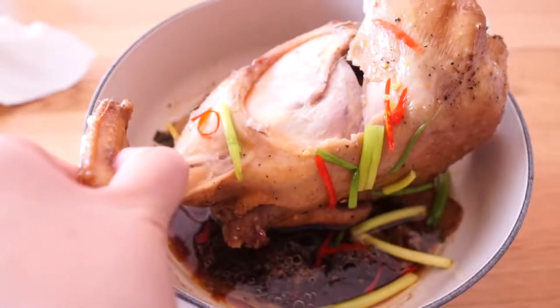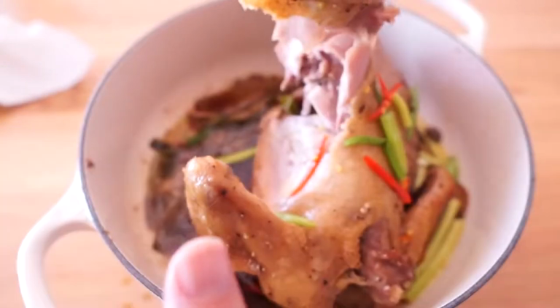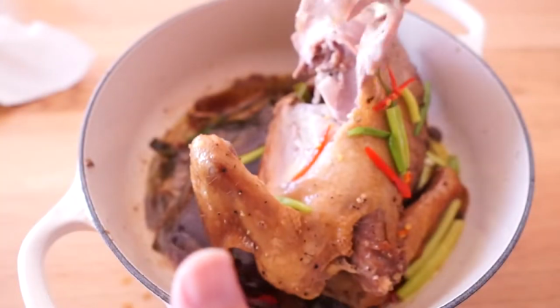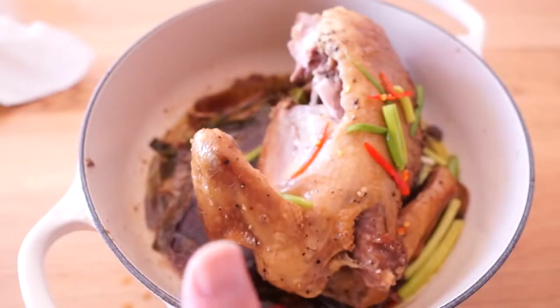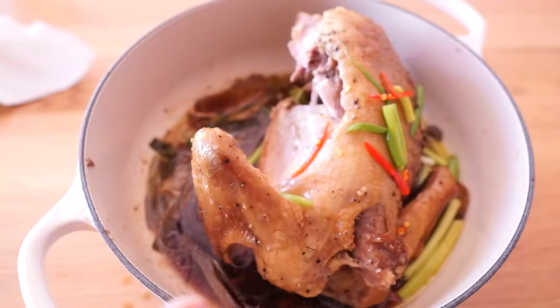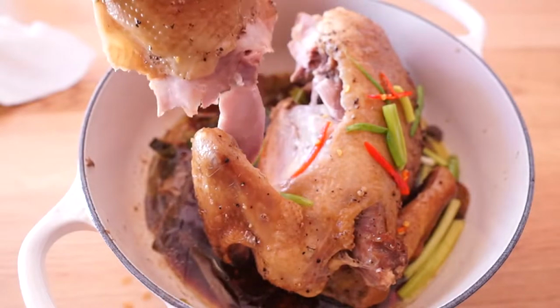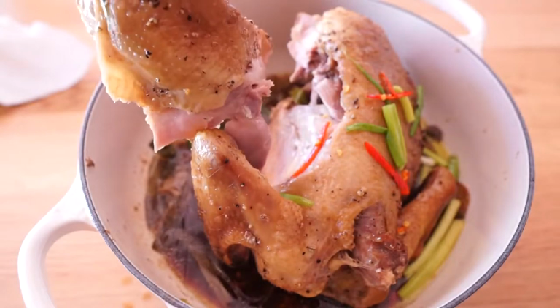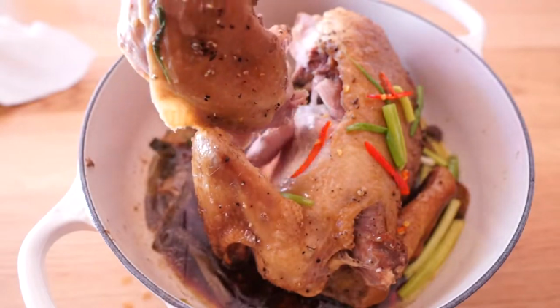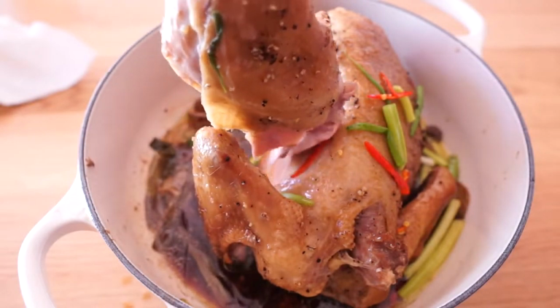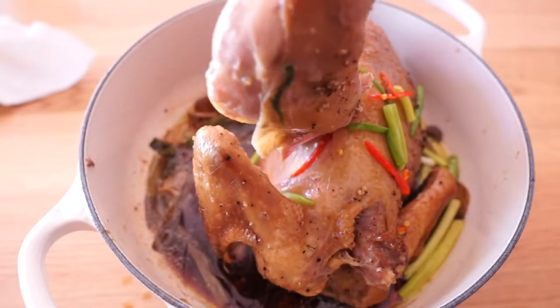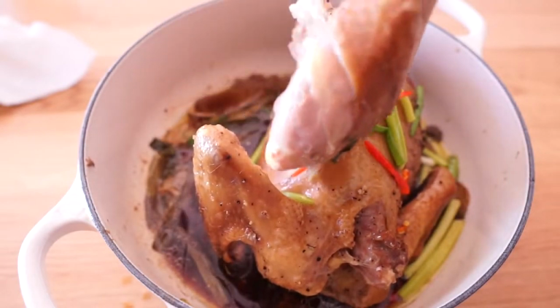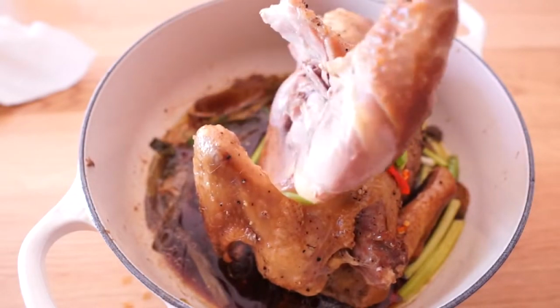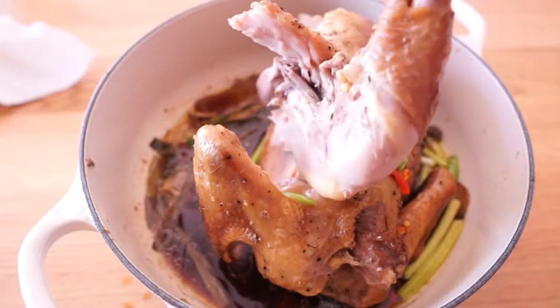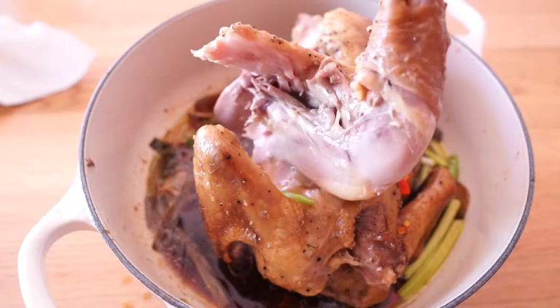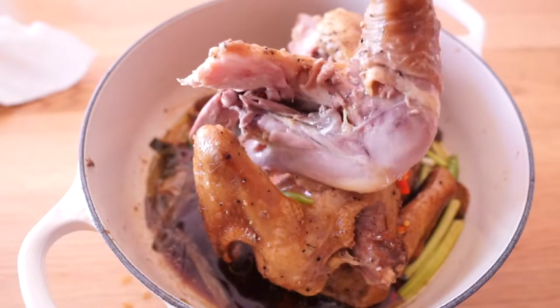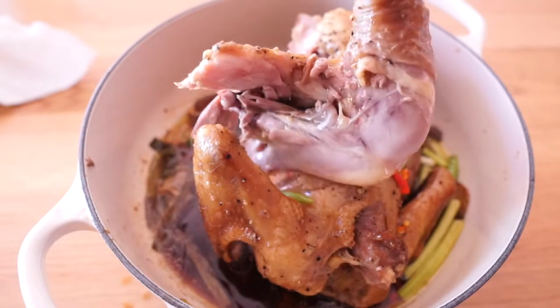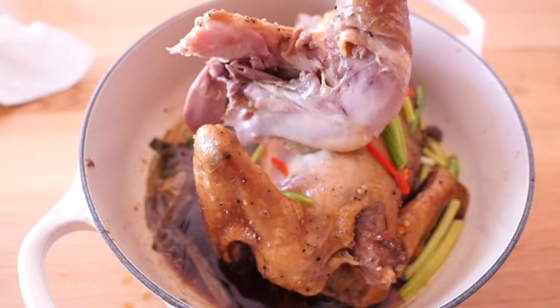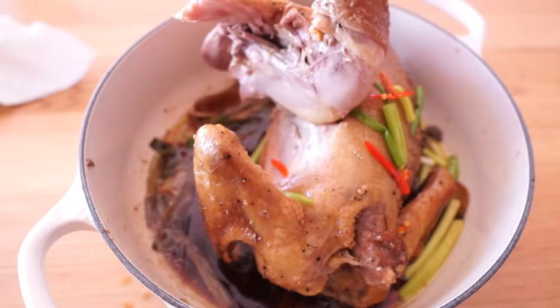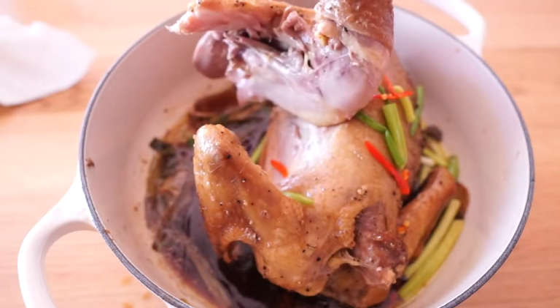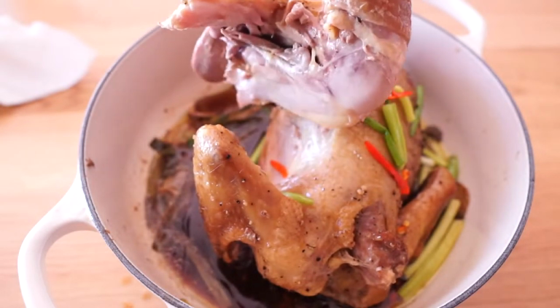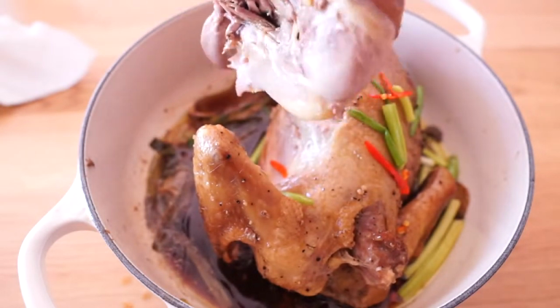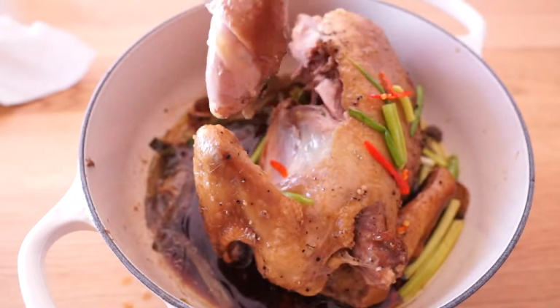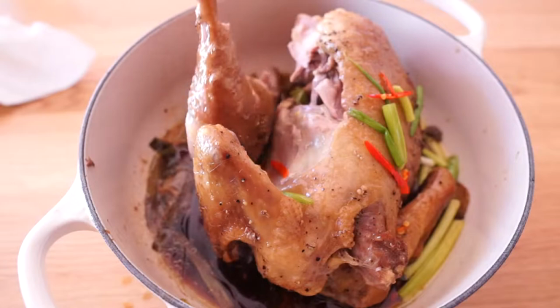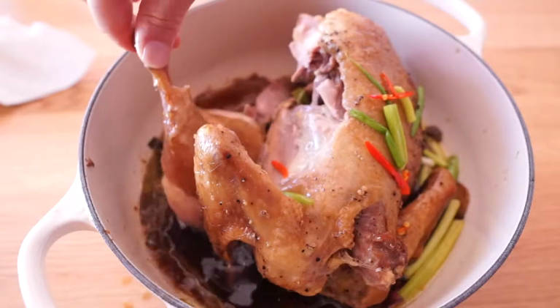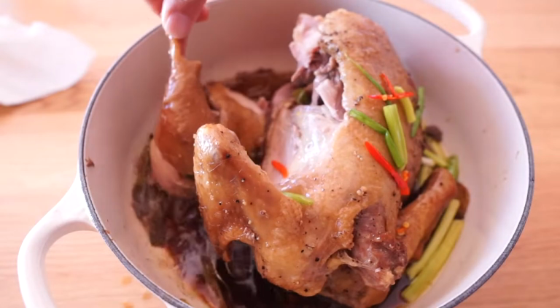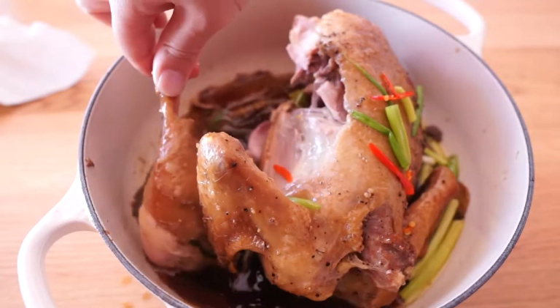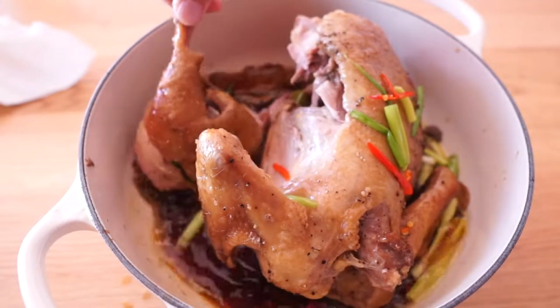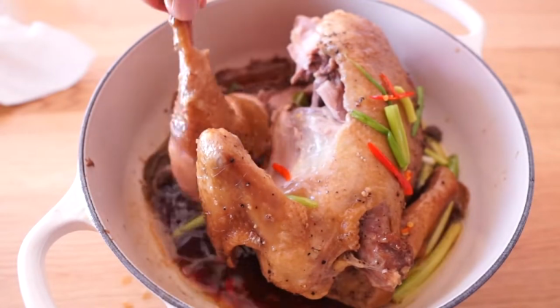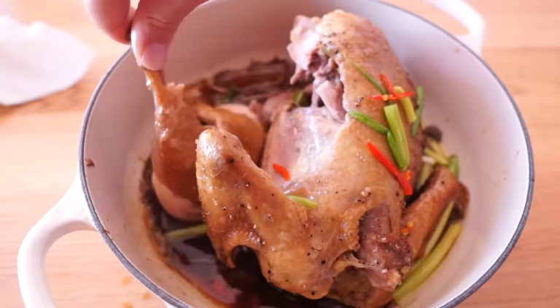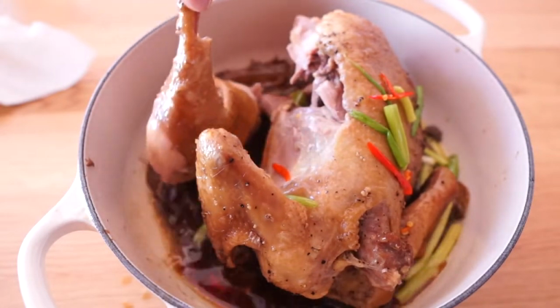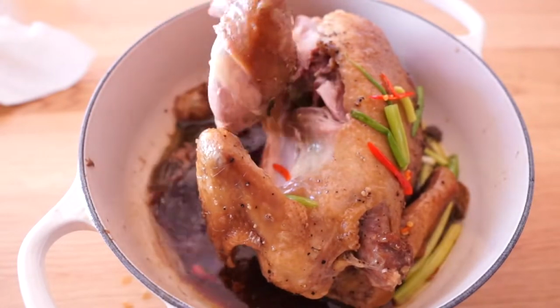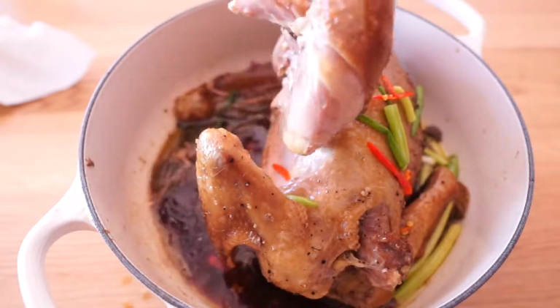See how tender the meat is. You can easily pull apart the meat by pulling, dipping some sauce — wow, yummy.